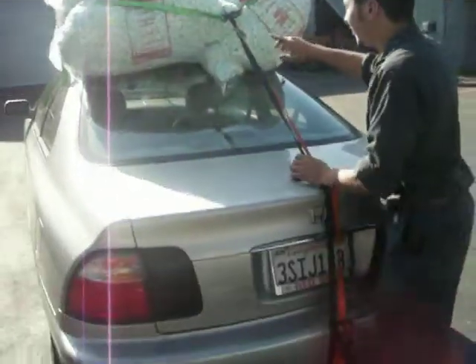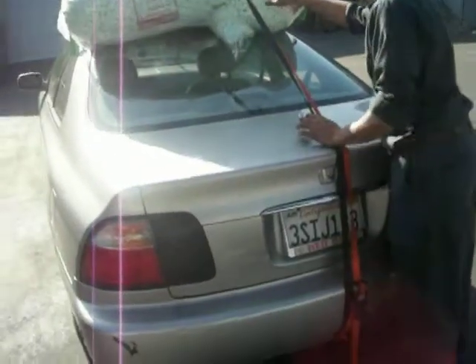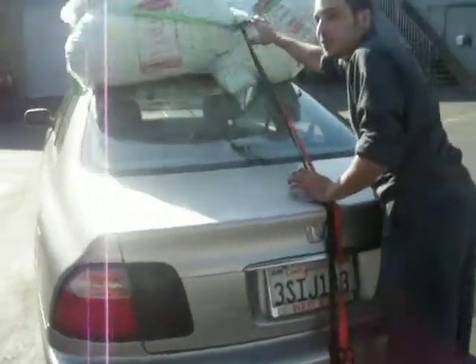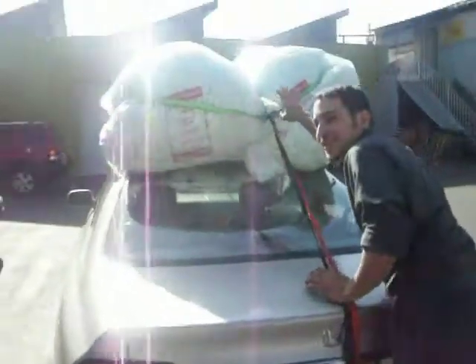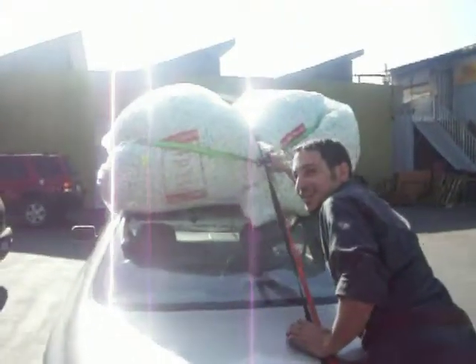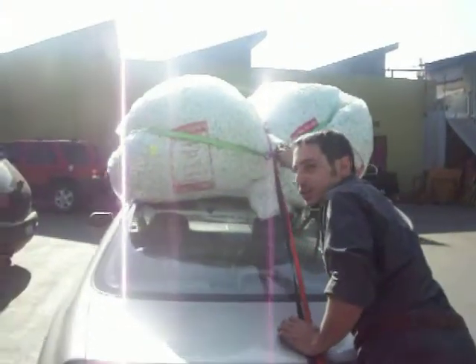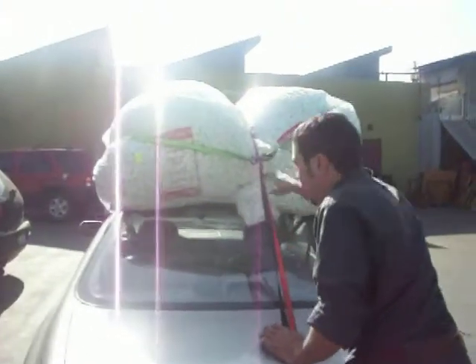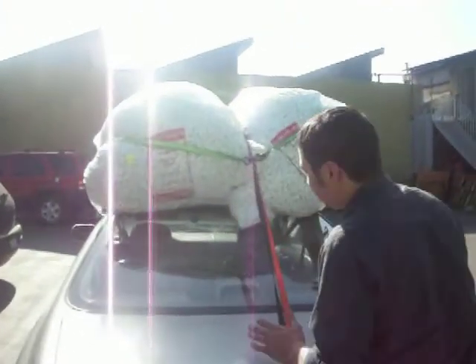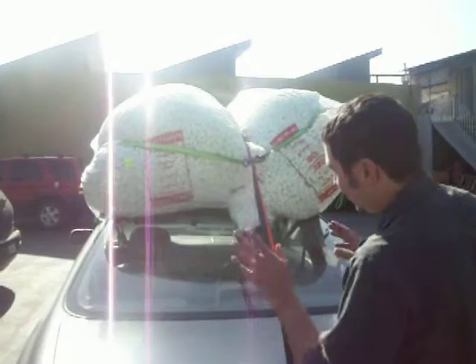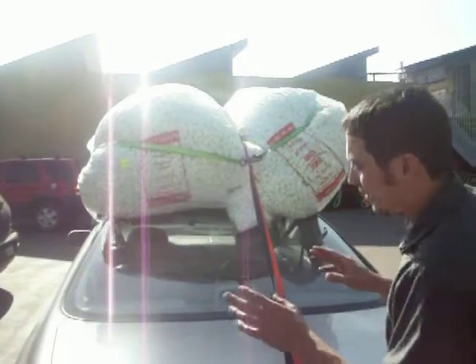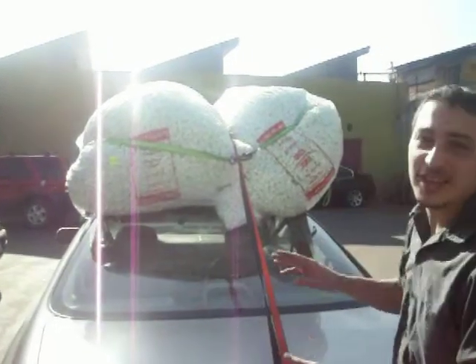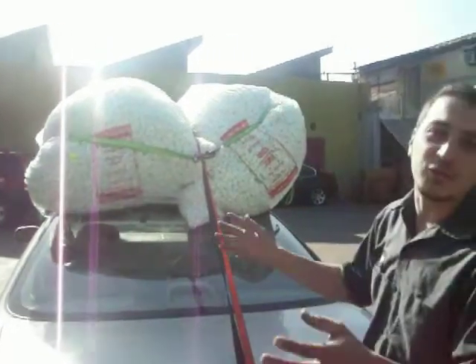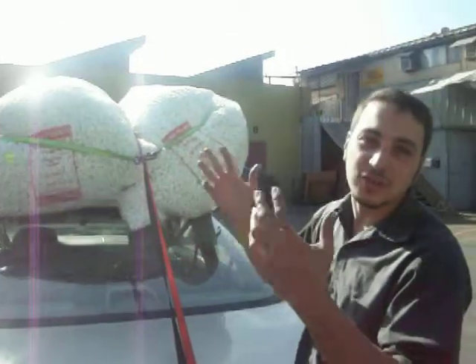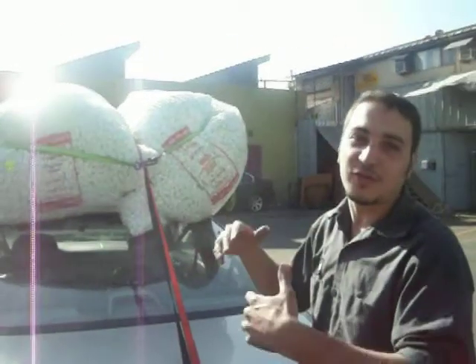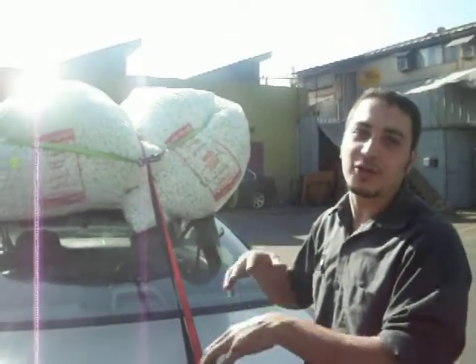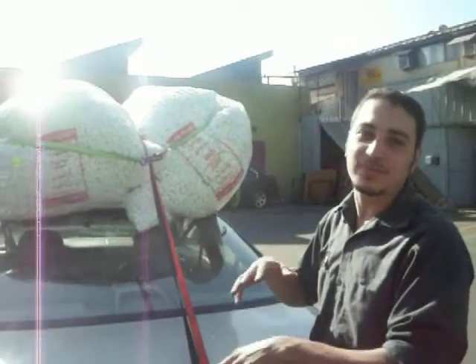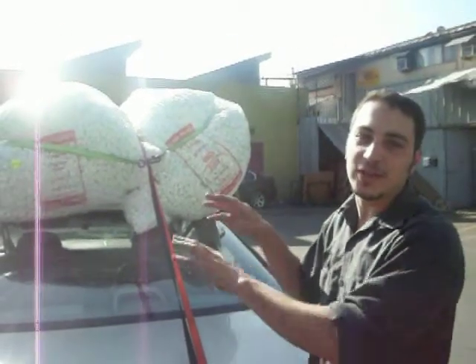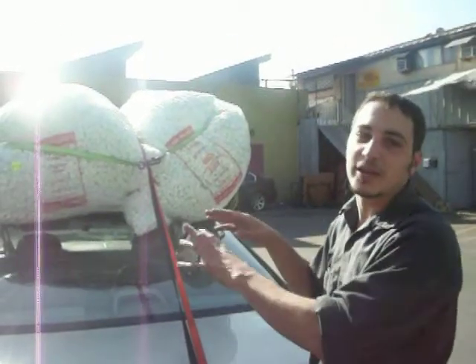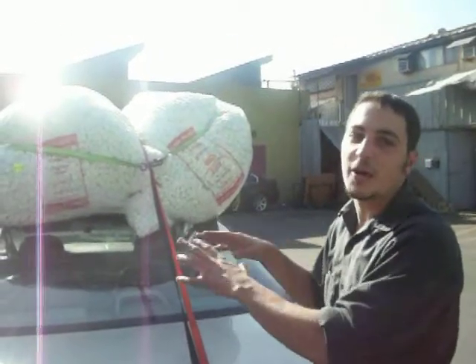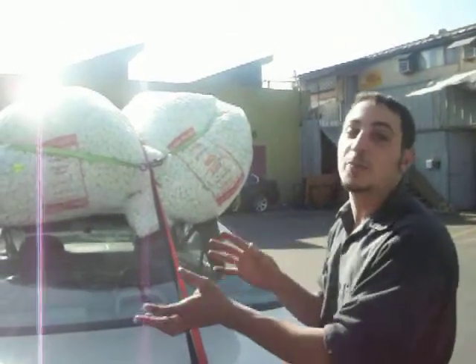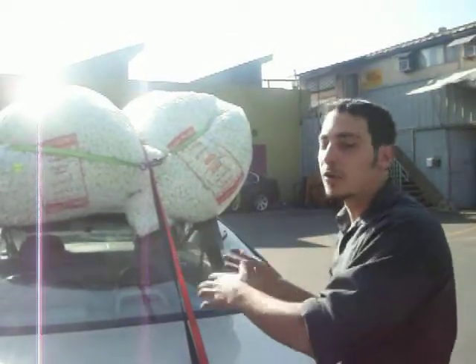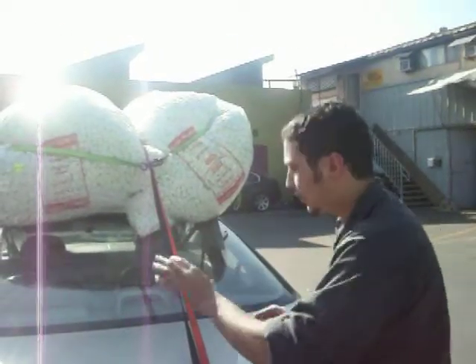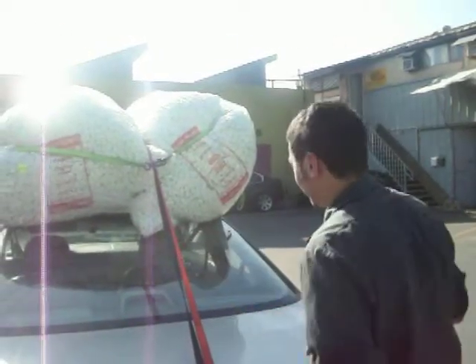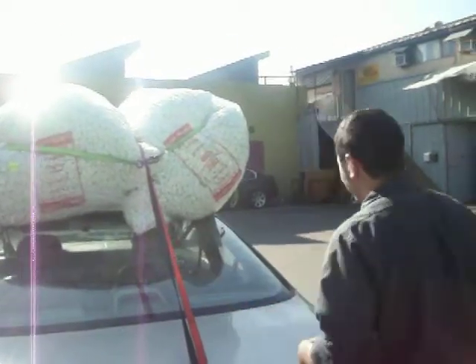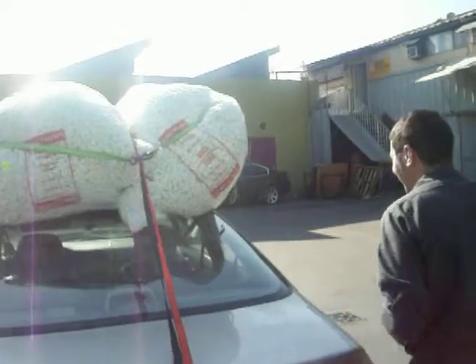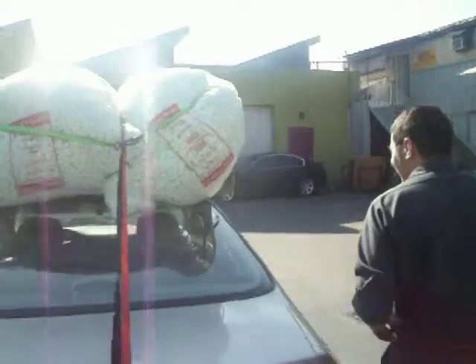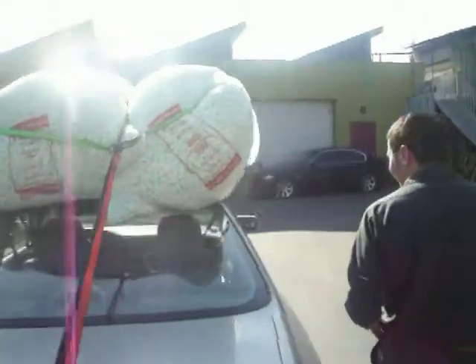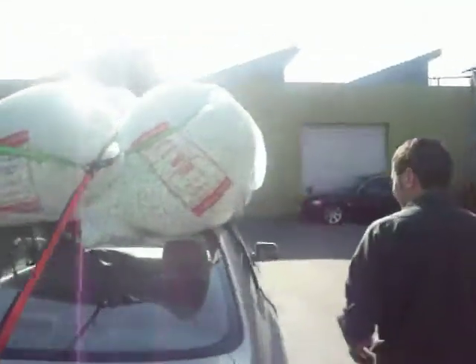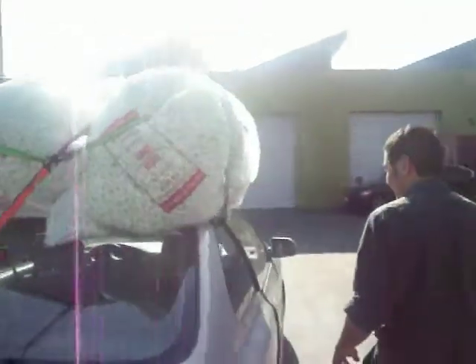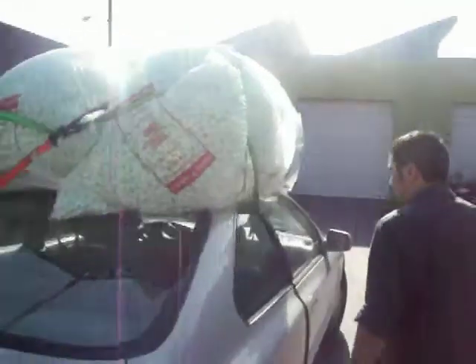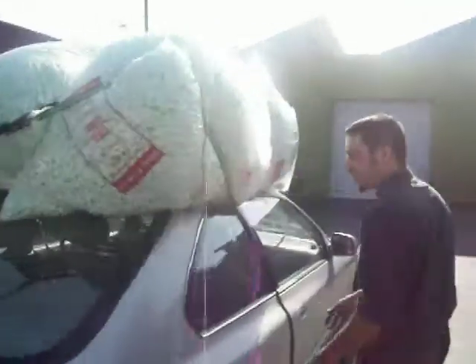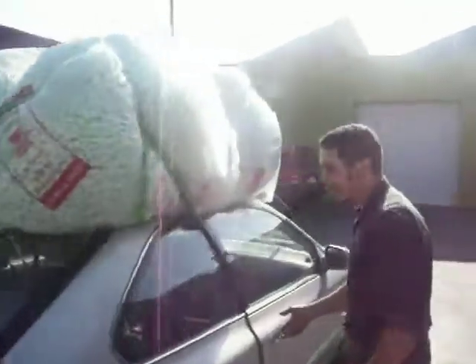And then you run two across the back. That's after it starts flying off a little bit on the highway and you pull over for the first time. And then you move to this side.